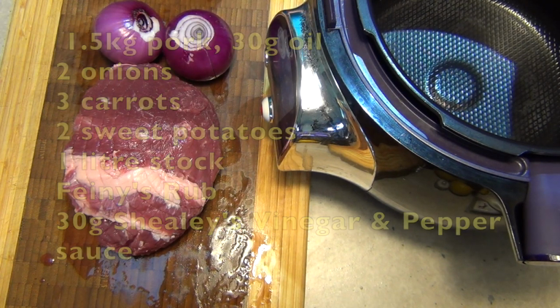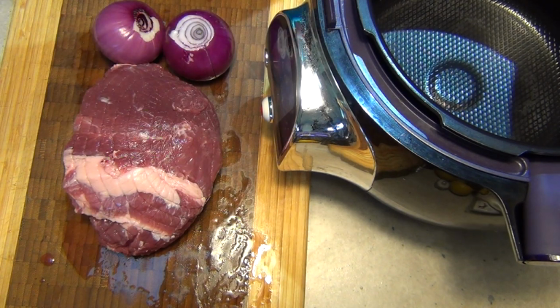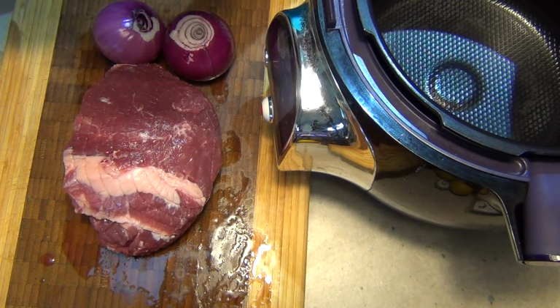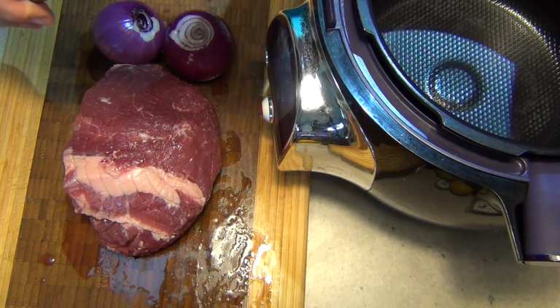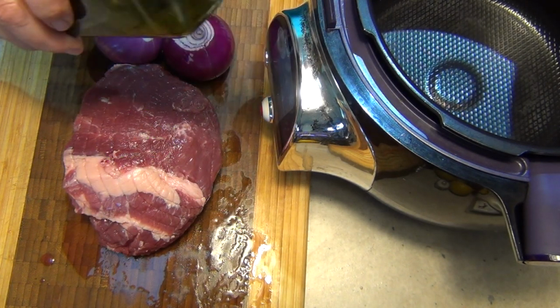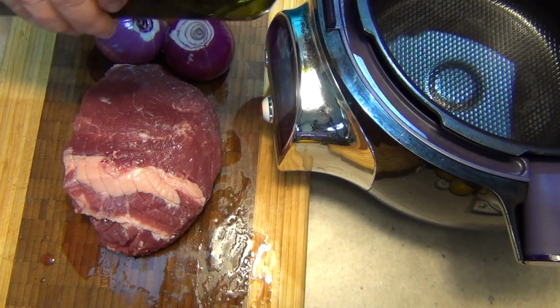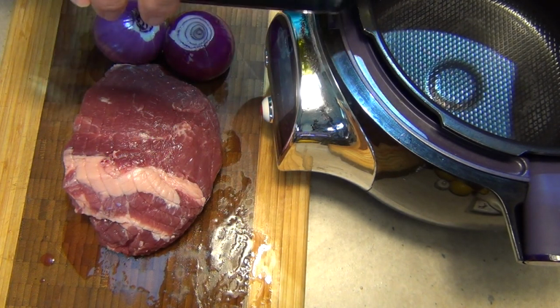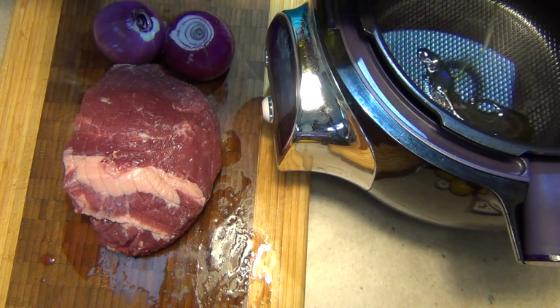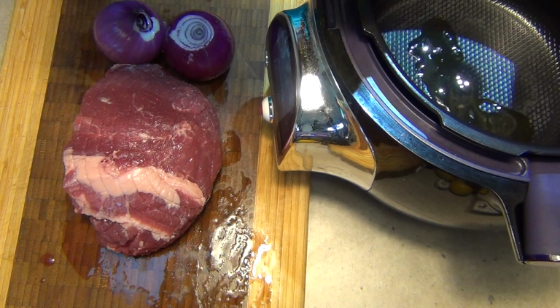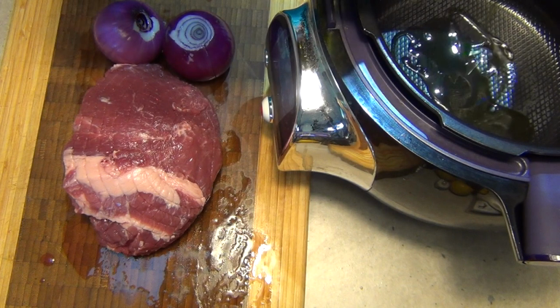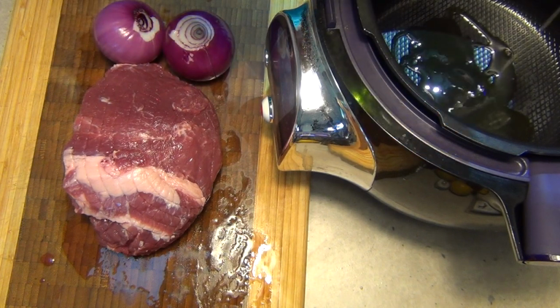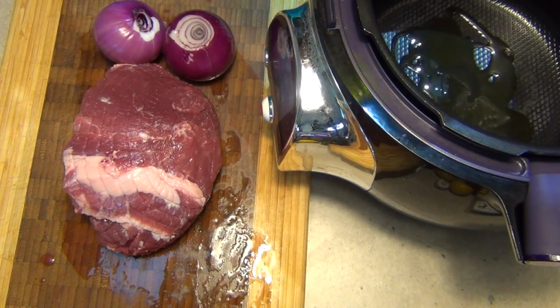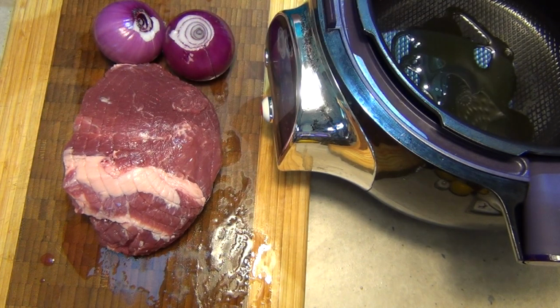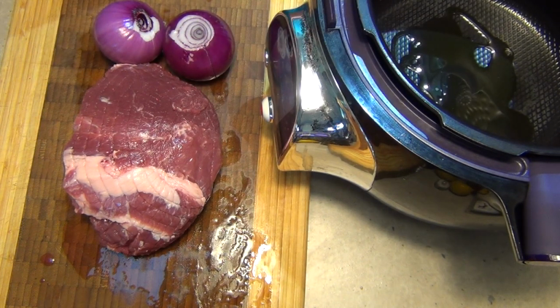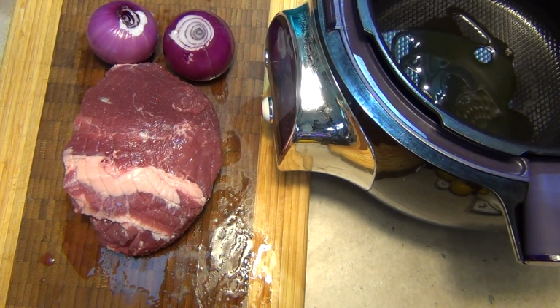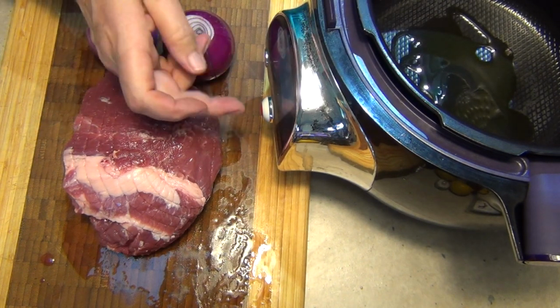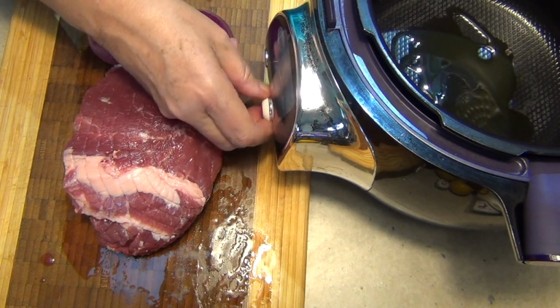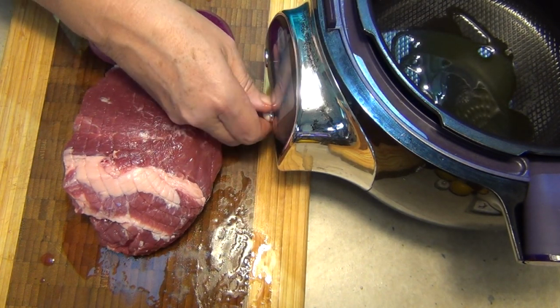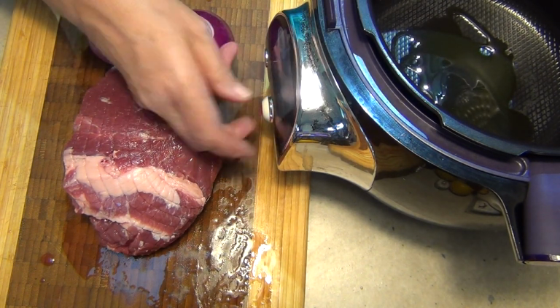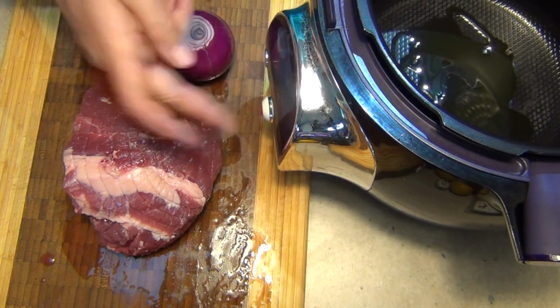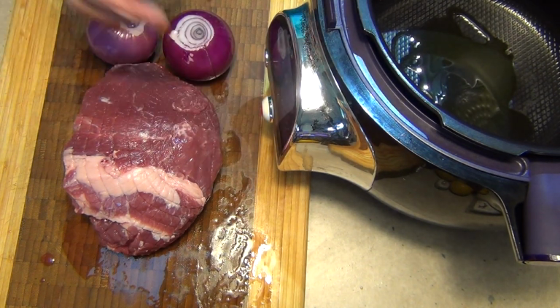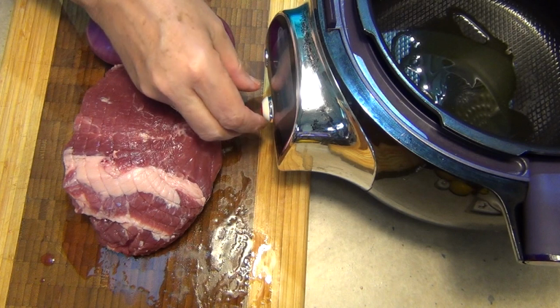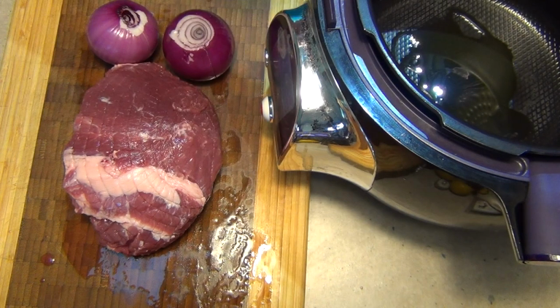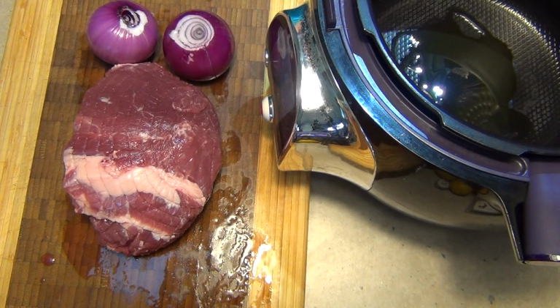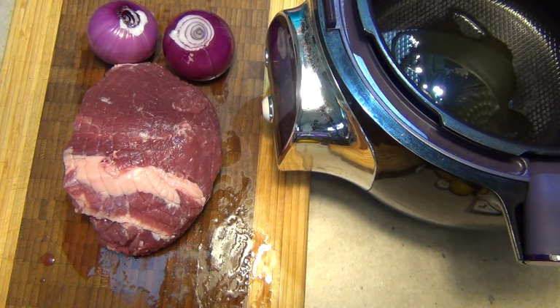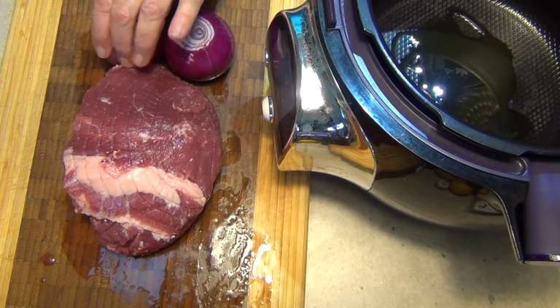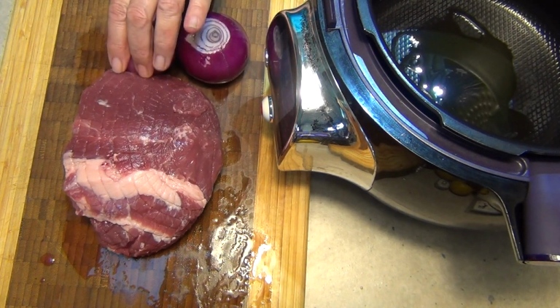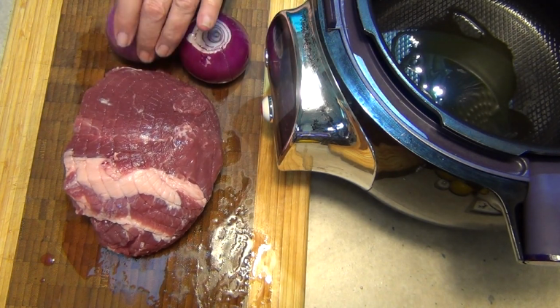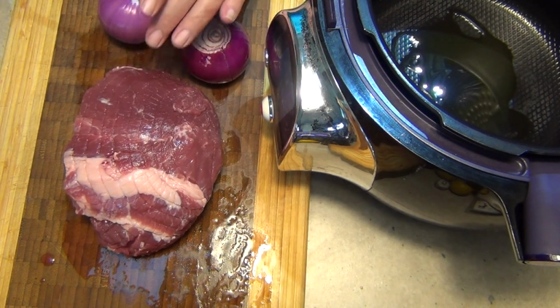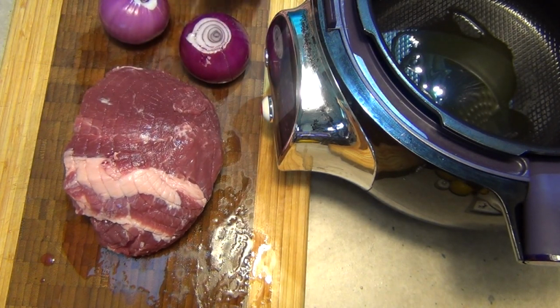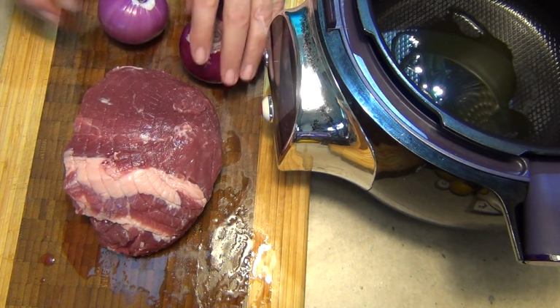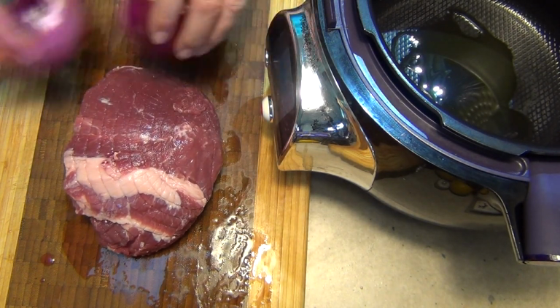The first thing we're going to do is add a little bit of extra virgin olive oil to the Cook for Me, because this is a very lean piece of pork. We're going to go to the manual function and preheat it a little bit while we just slice our onions, and we're going to pop our onions in there.